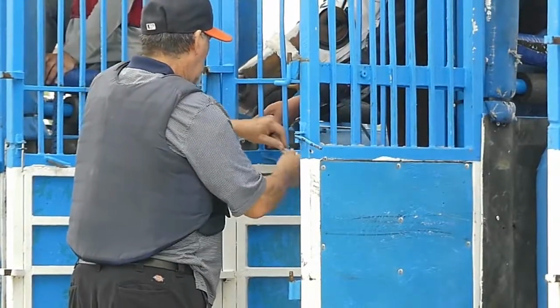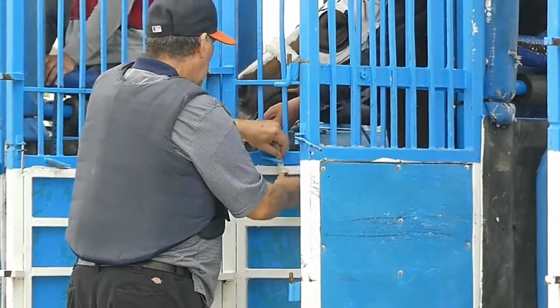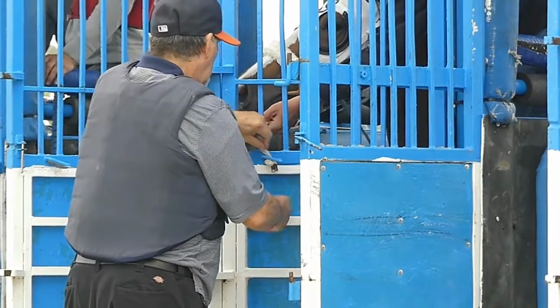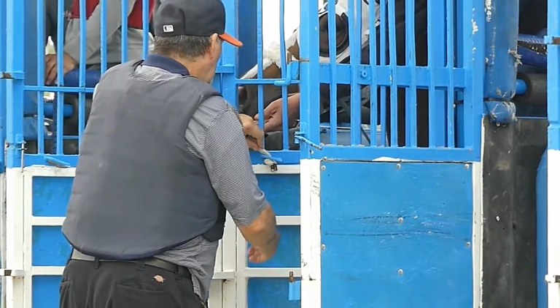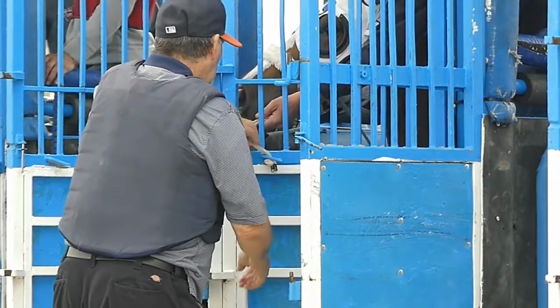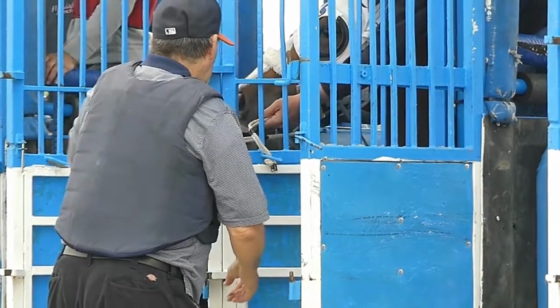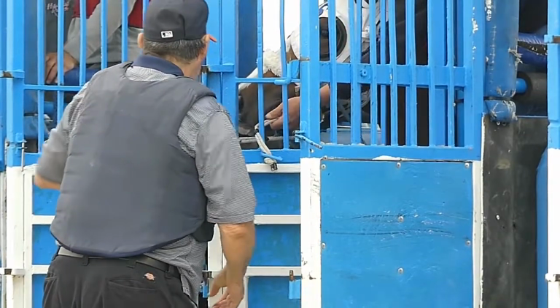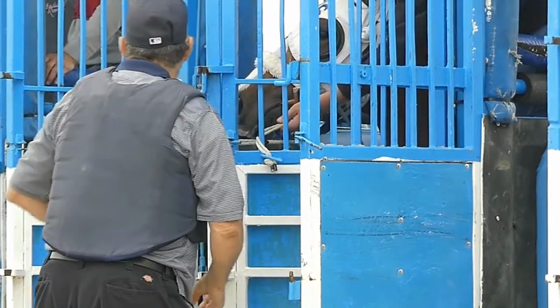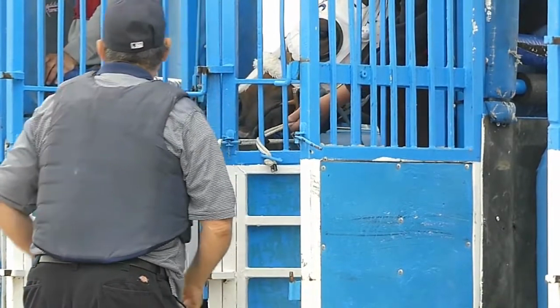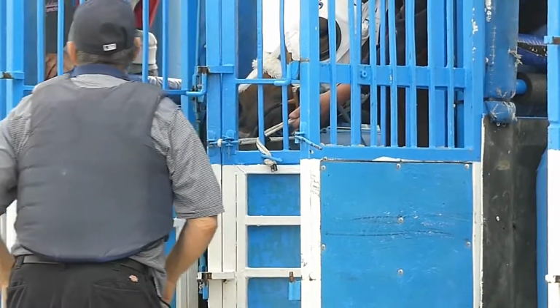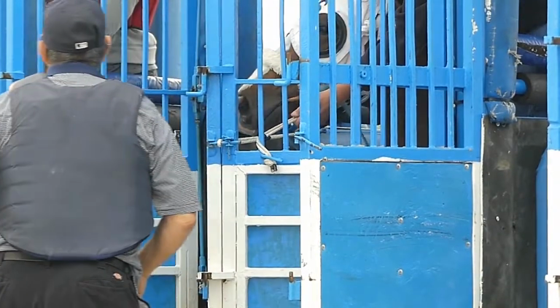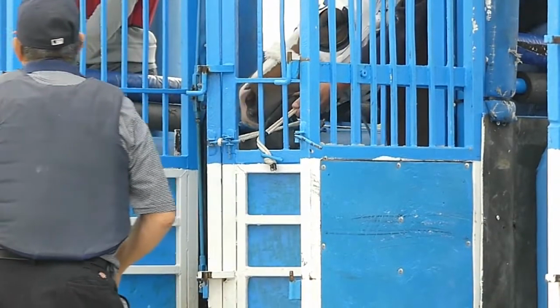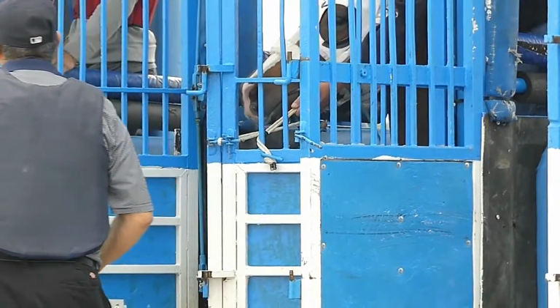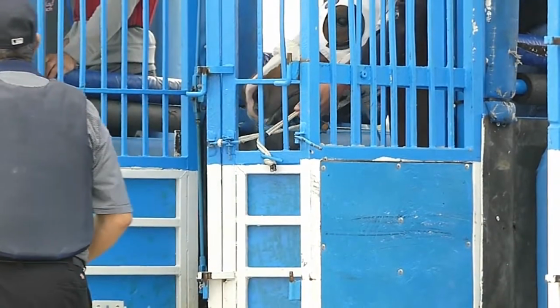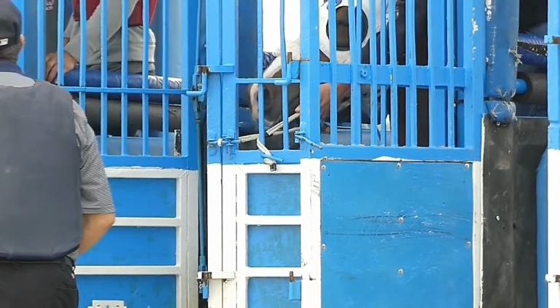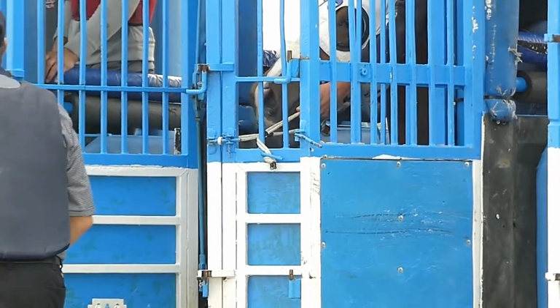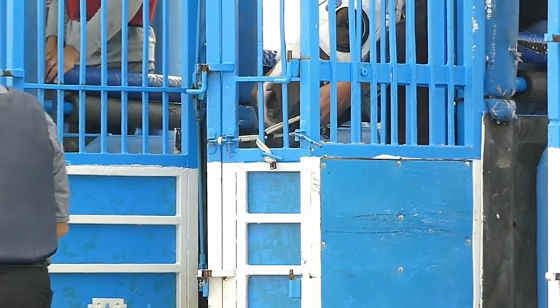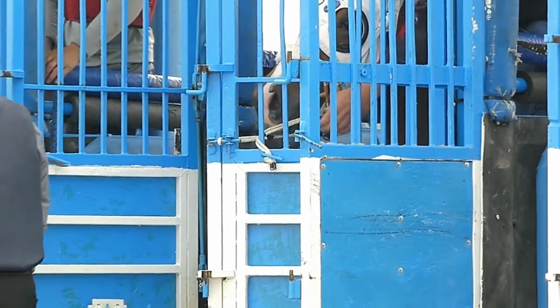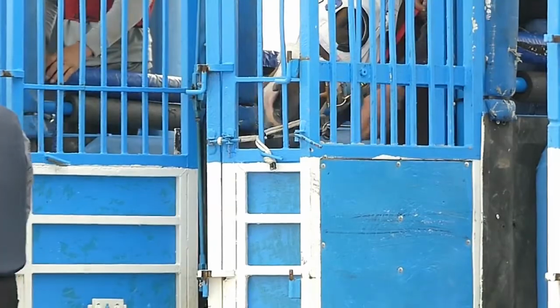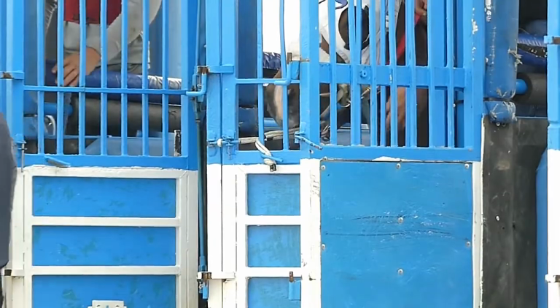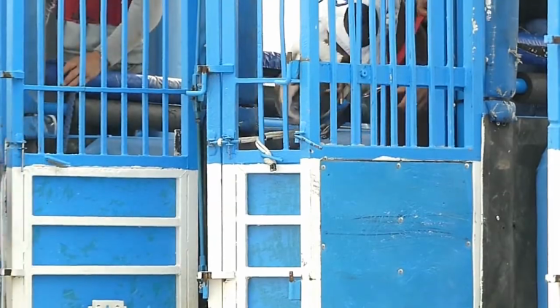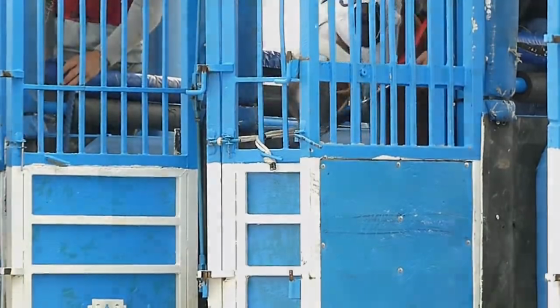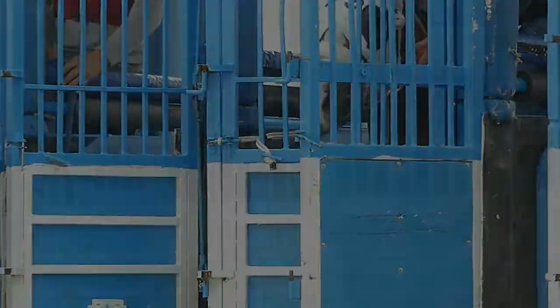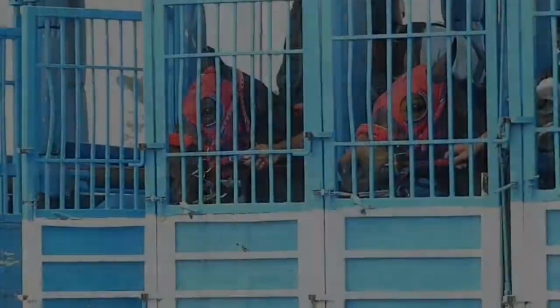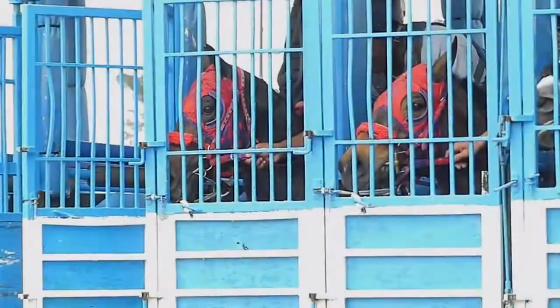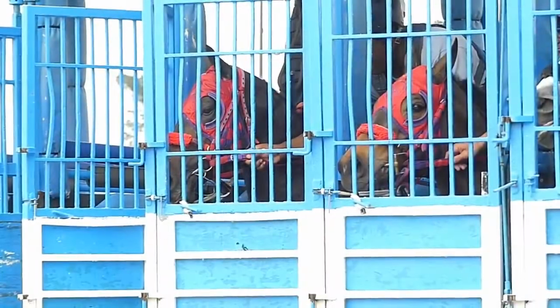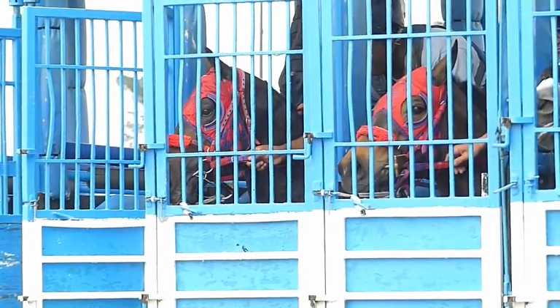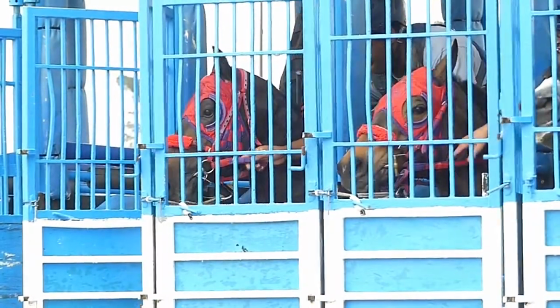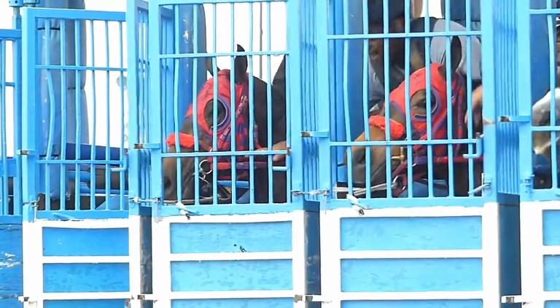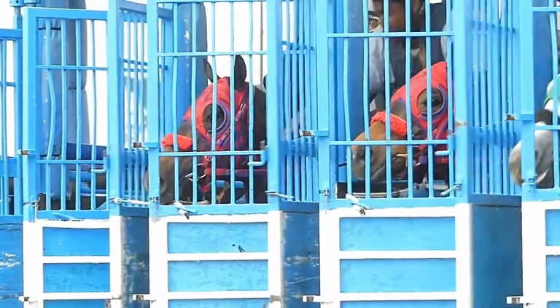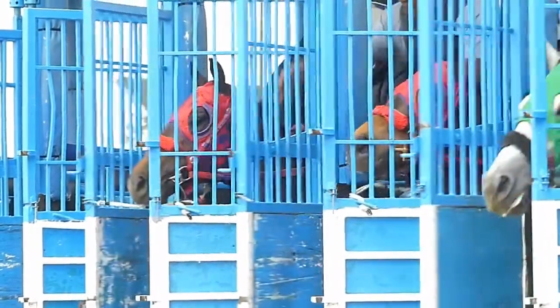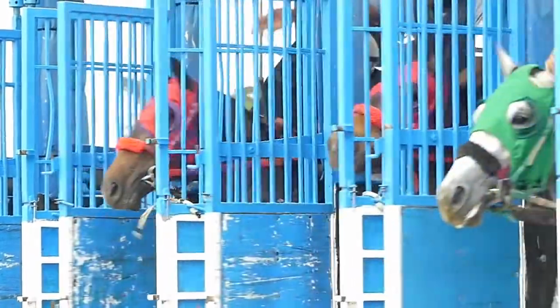When the starter presses the button to open the stall doors and begin the race, the rope is released from its latch and flies free, allowing the horse to leave the gate and run down the racetrack.